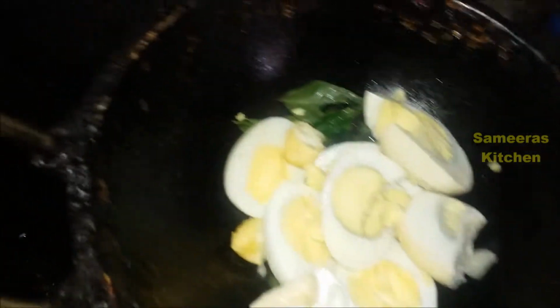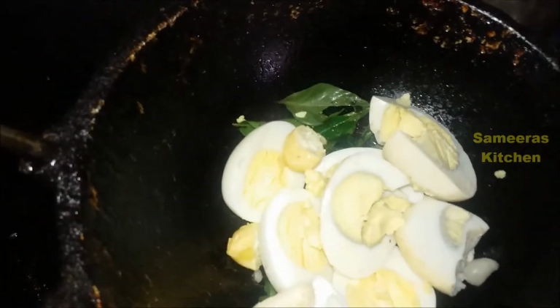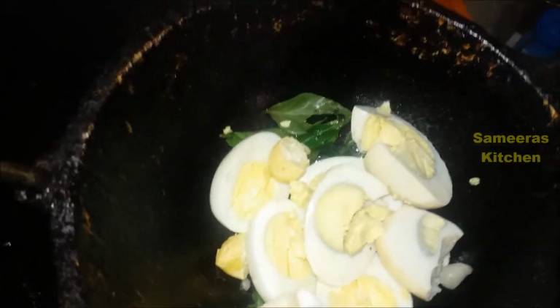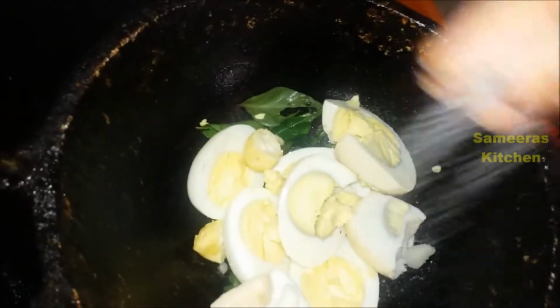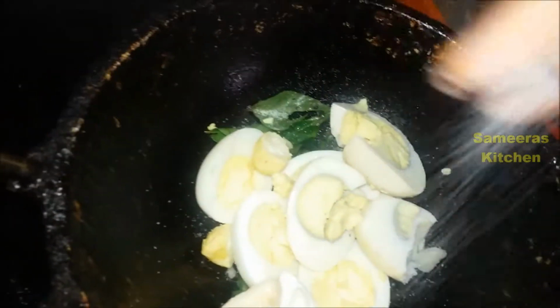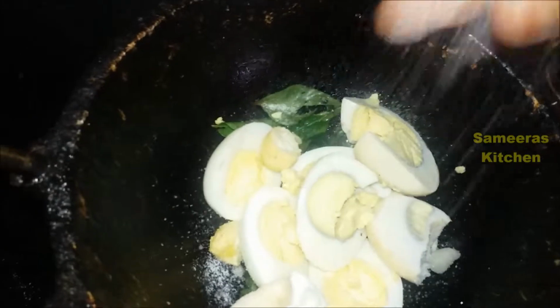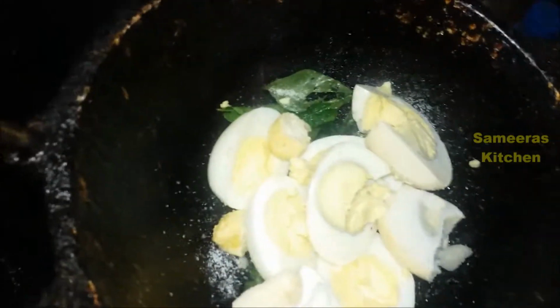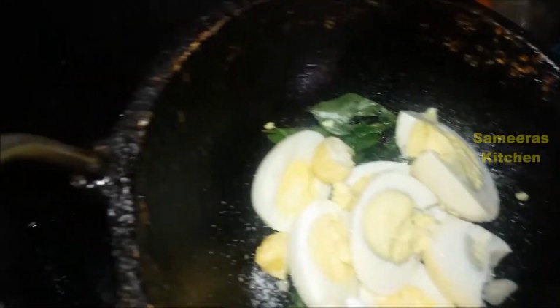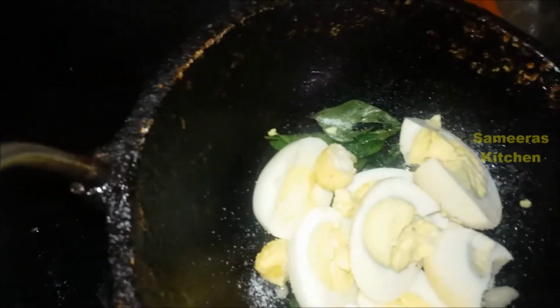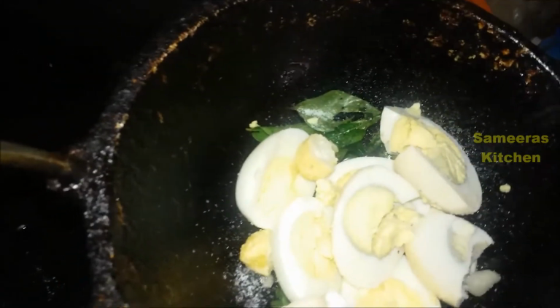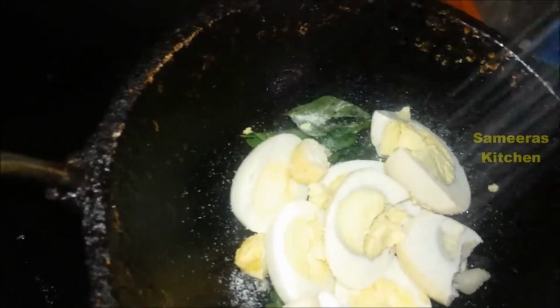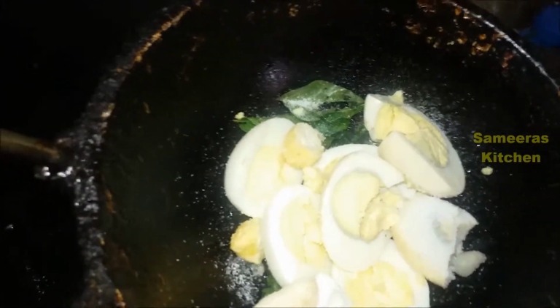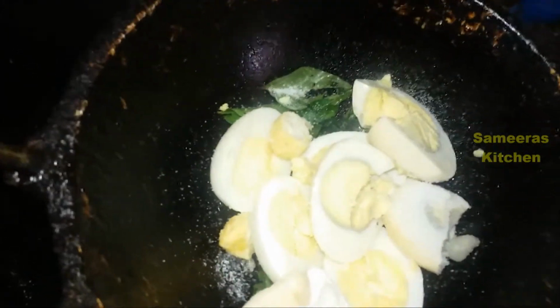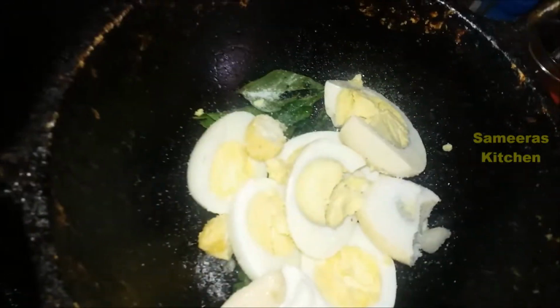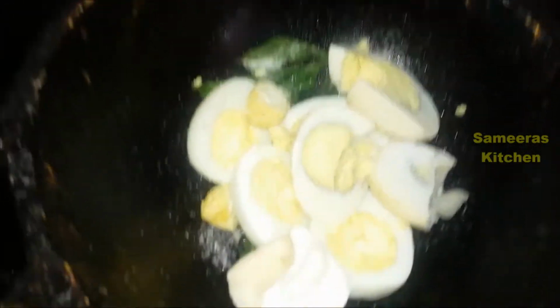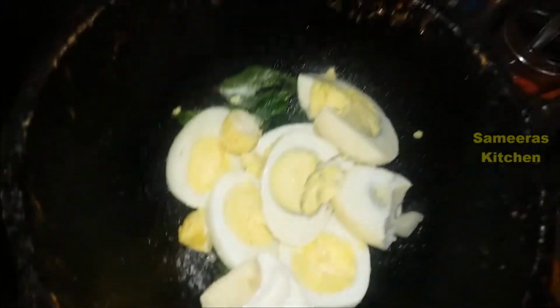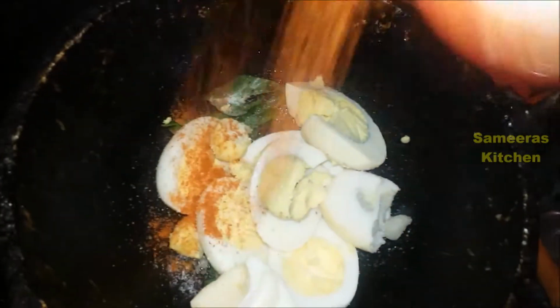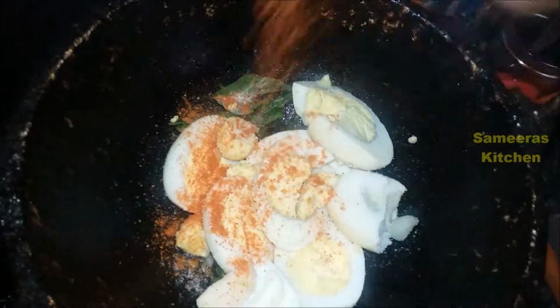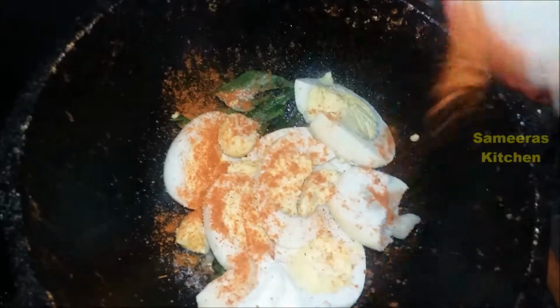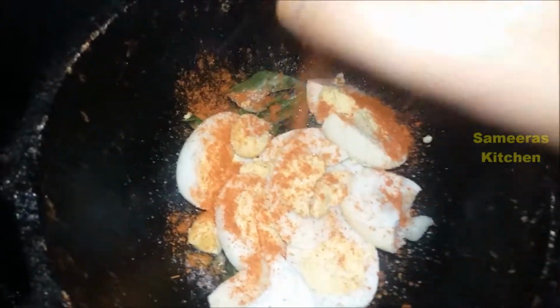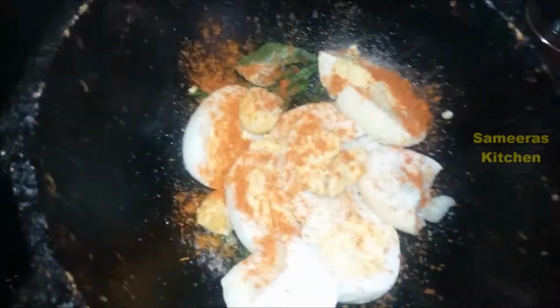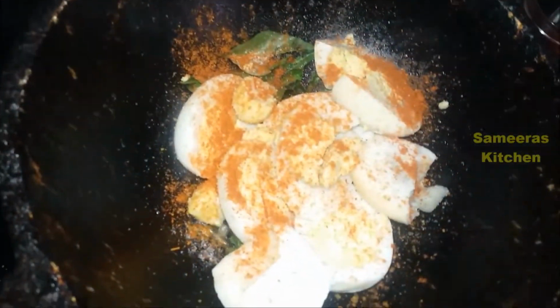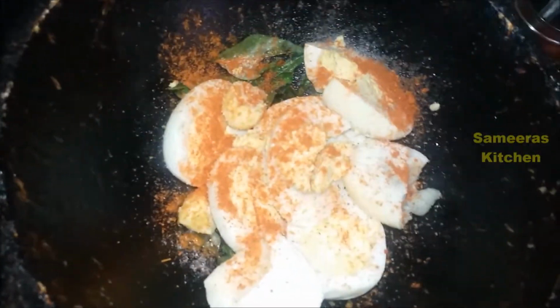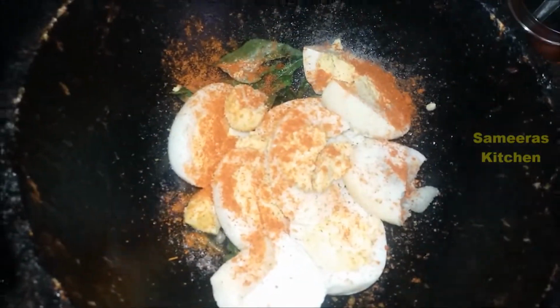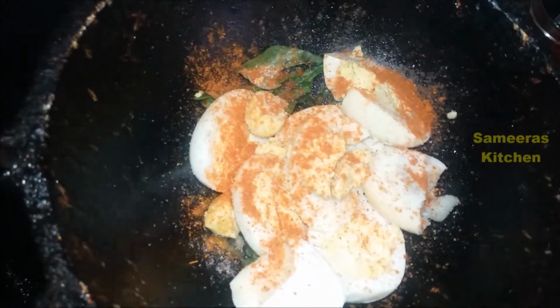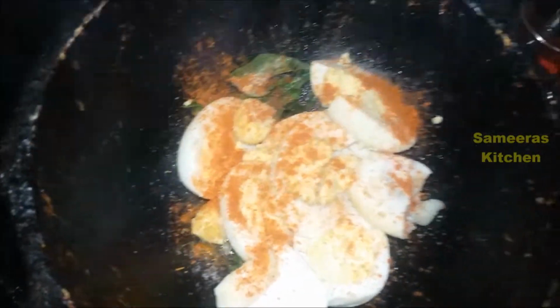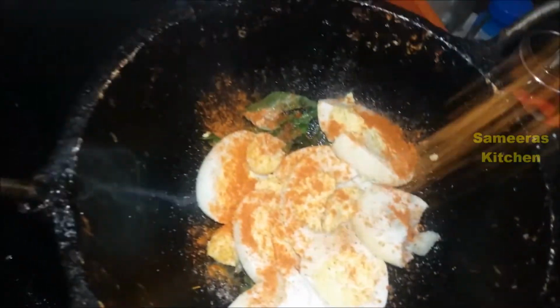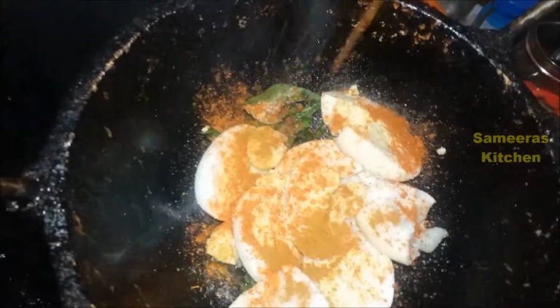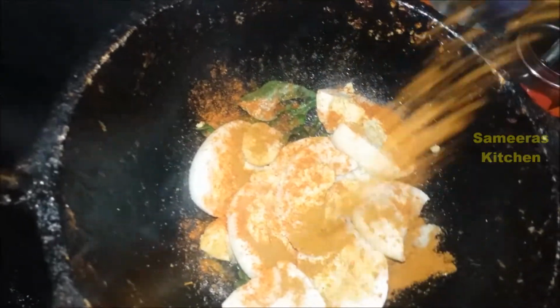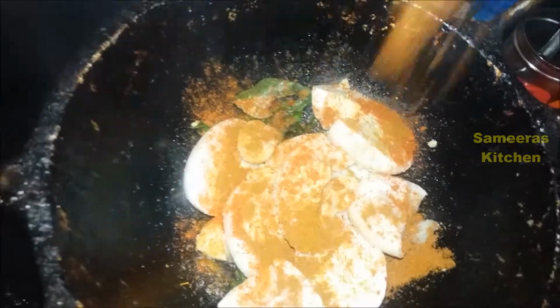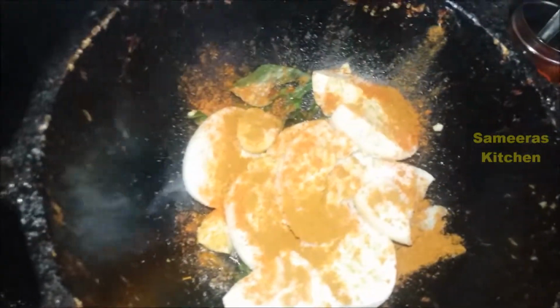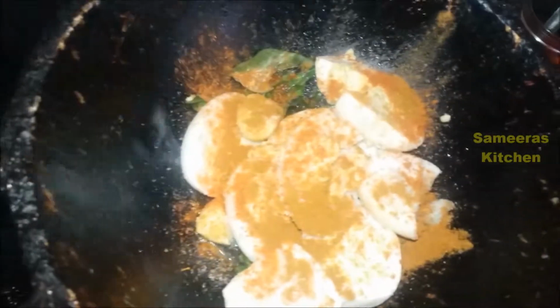Add a small seasoning. Add salt, chili powder, garam masala powder.